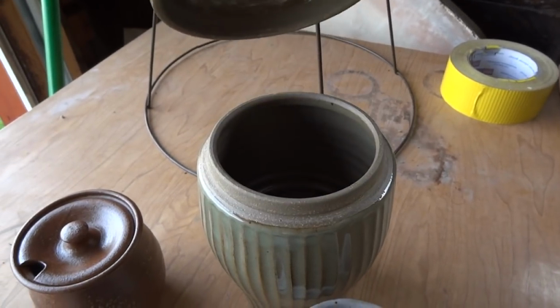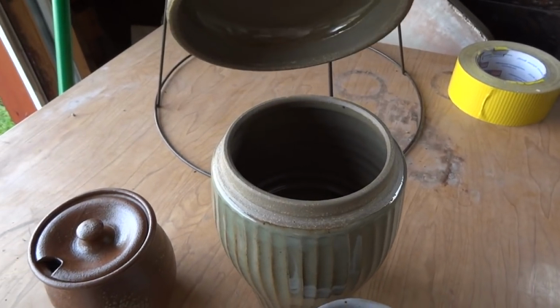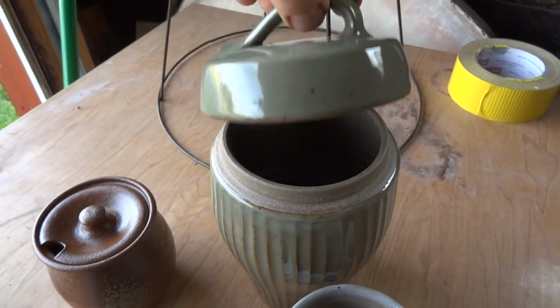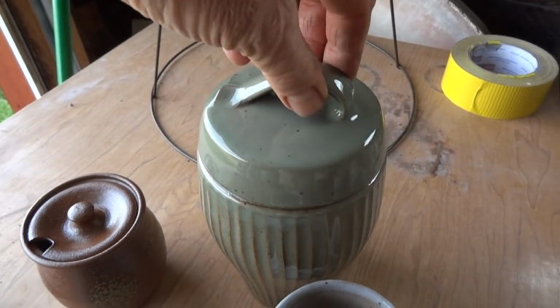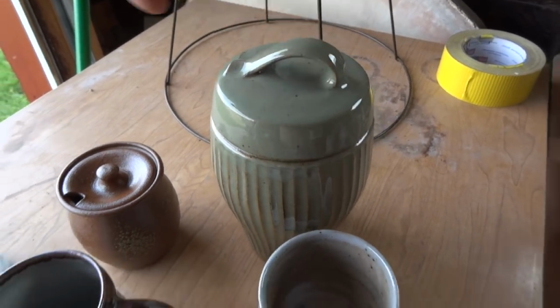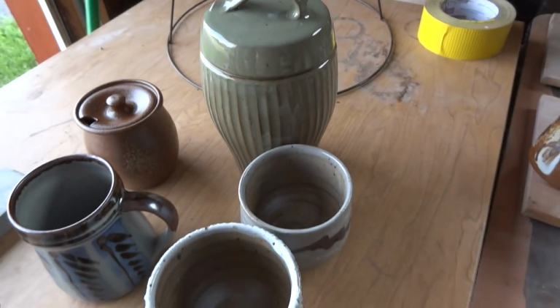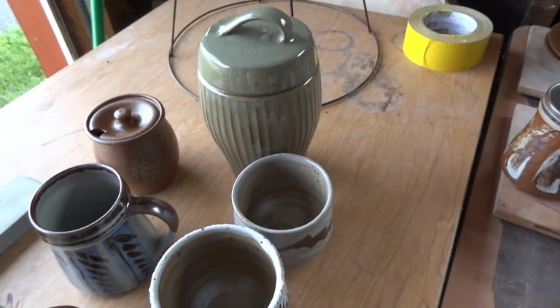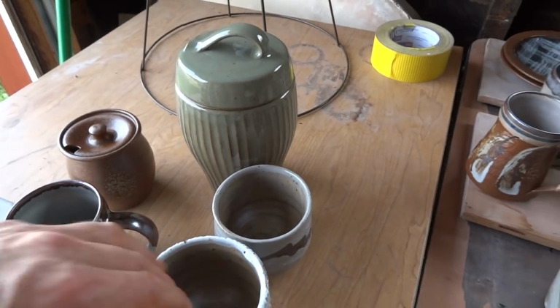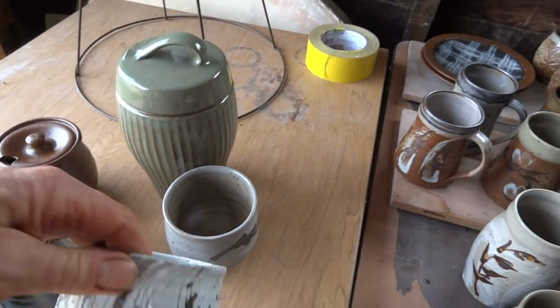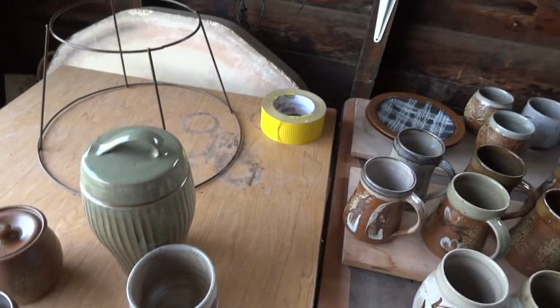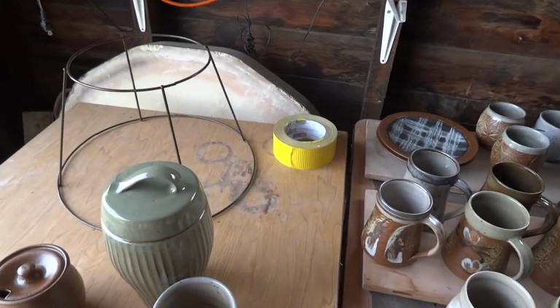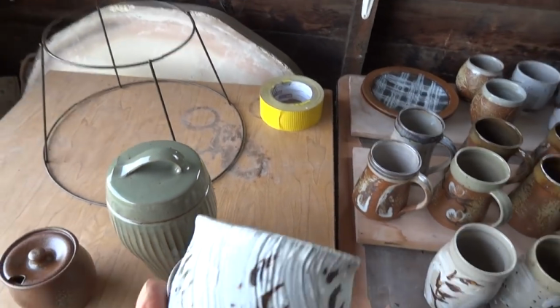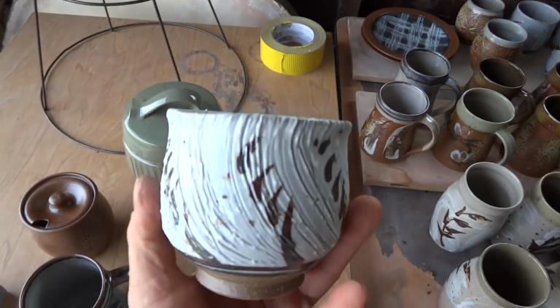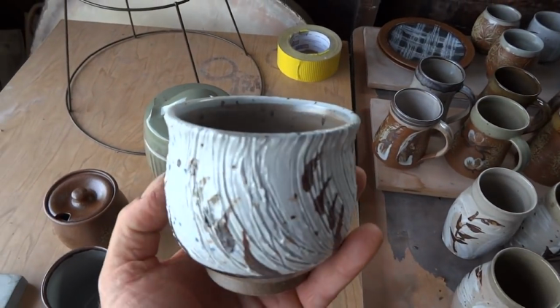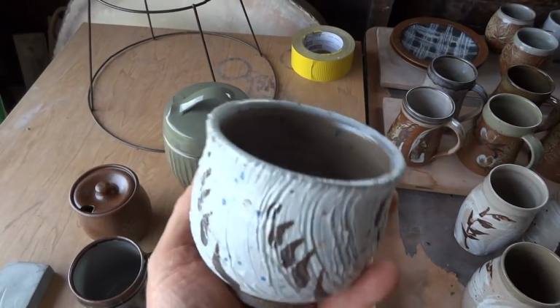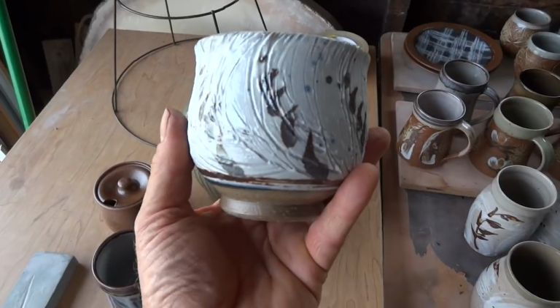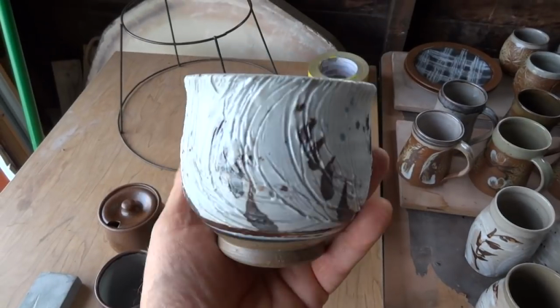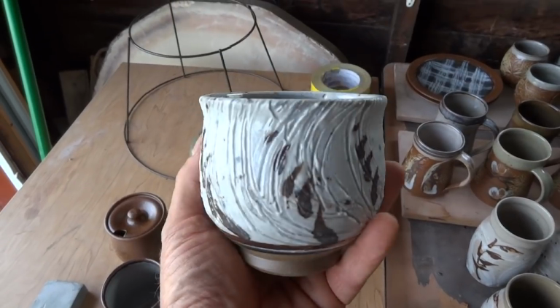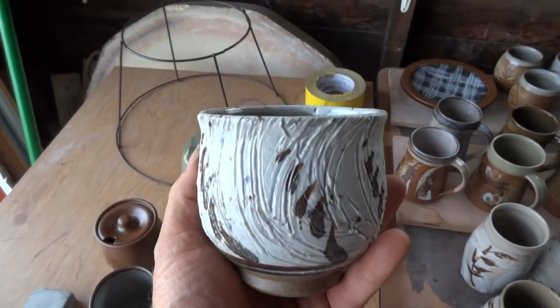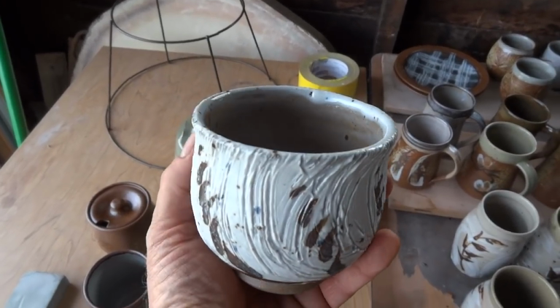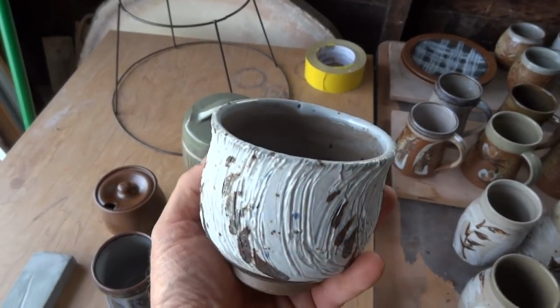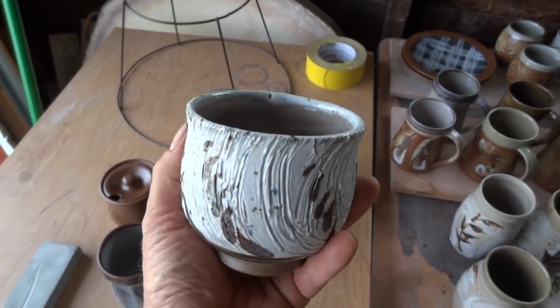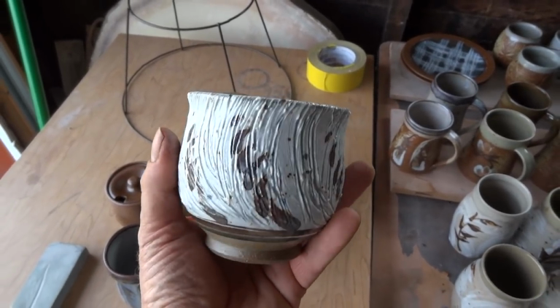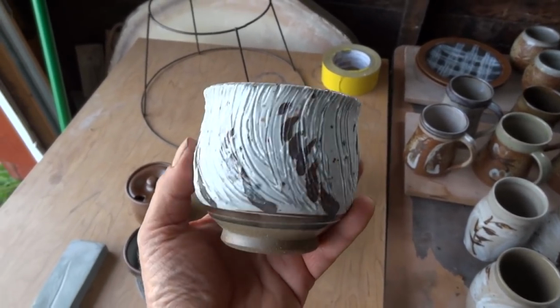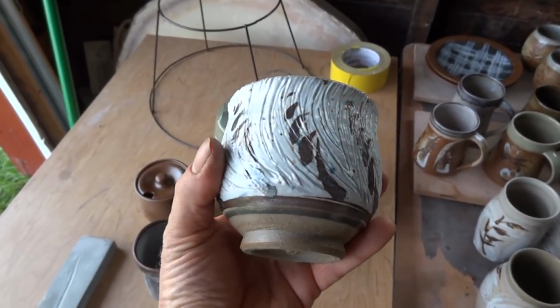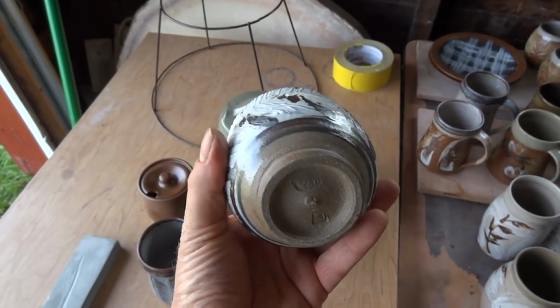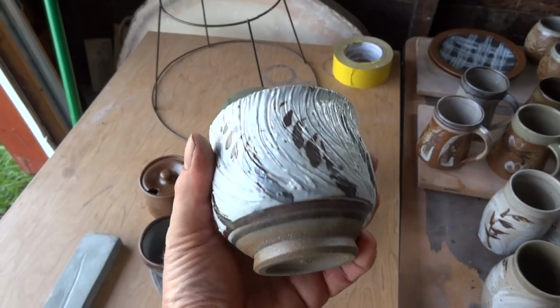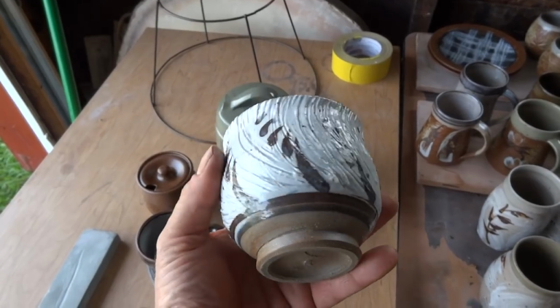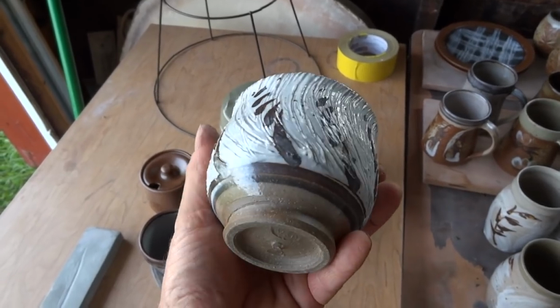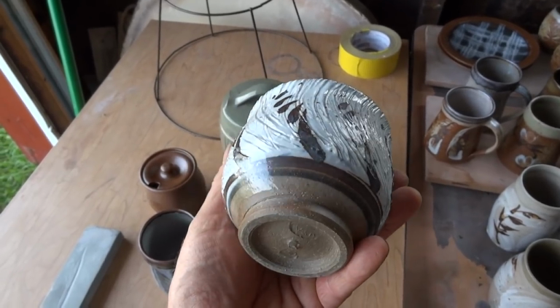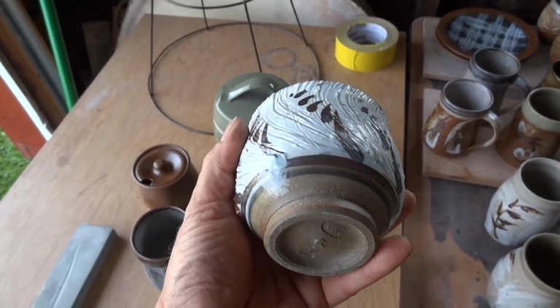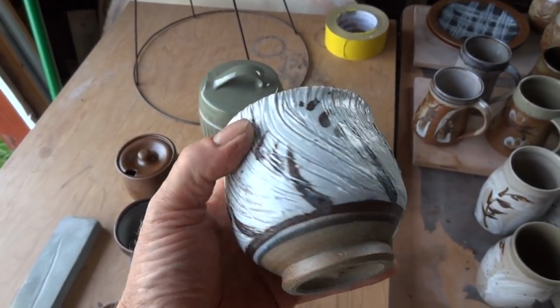Fluted biscuit barrel. This is like a Hakami - rather a thick layer of Hakami under a transparent glaze.